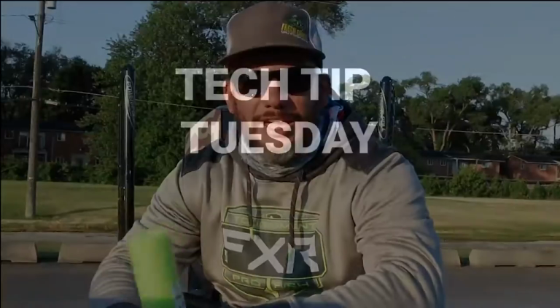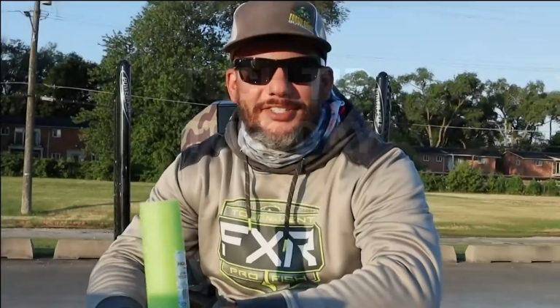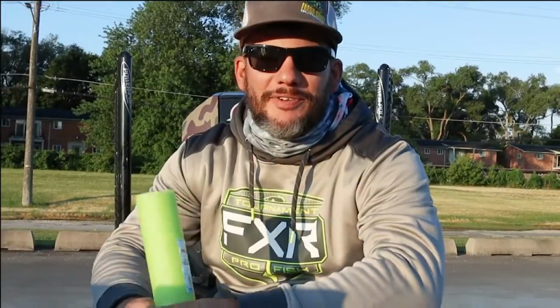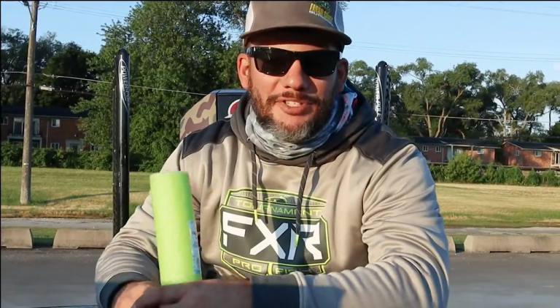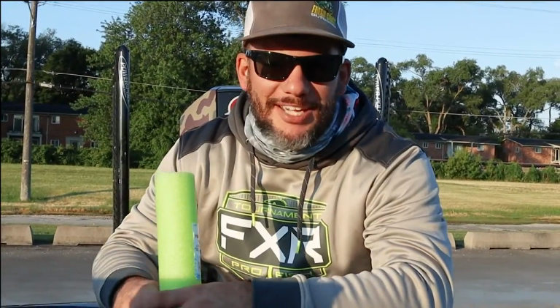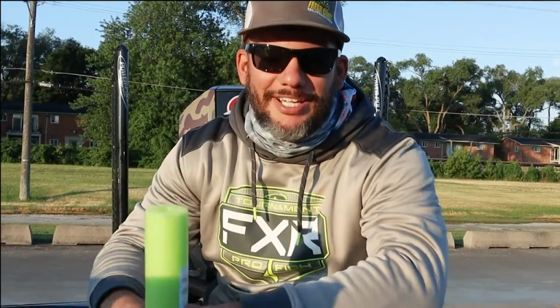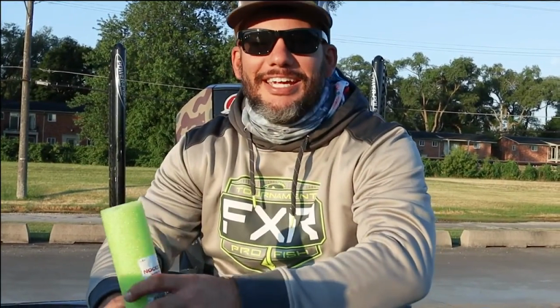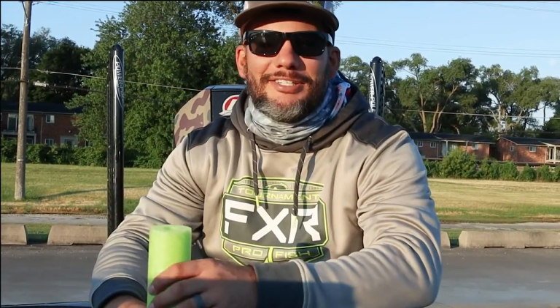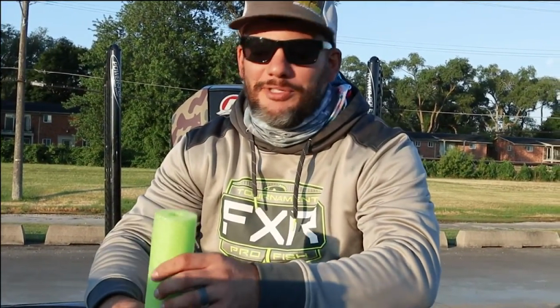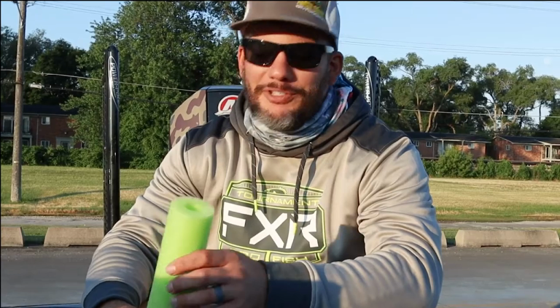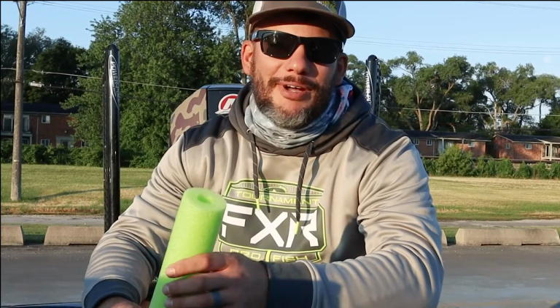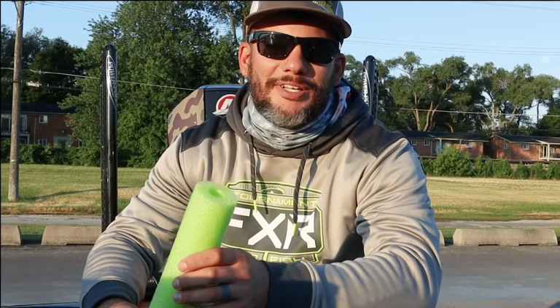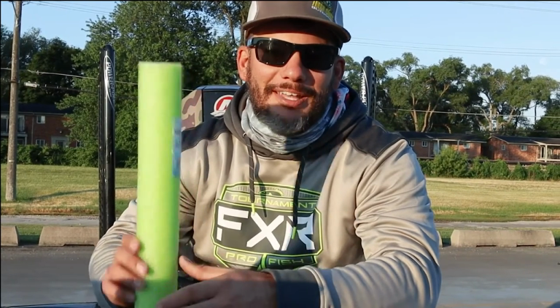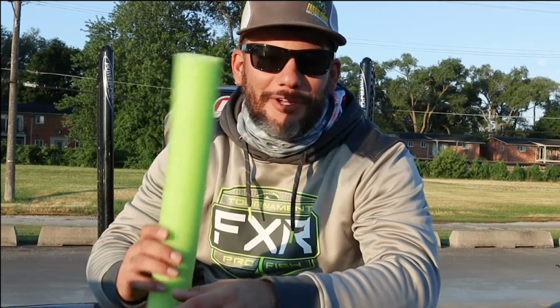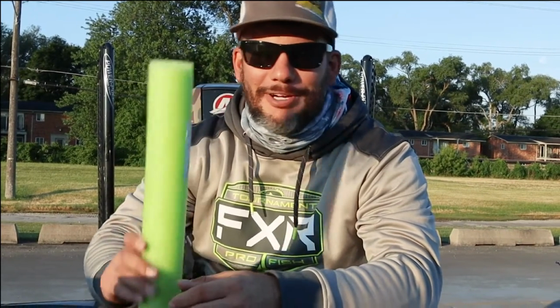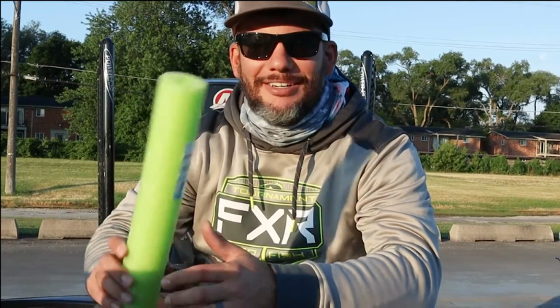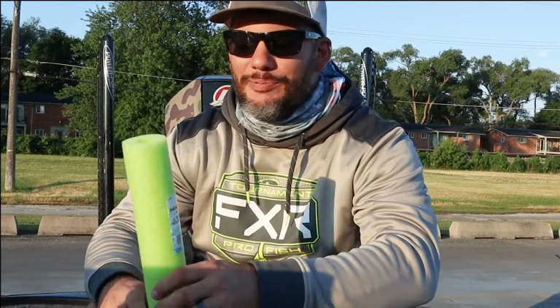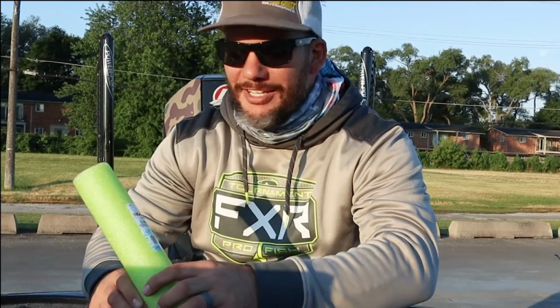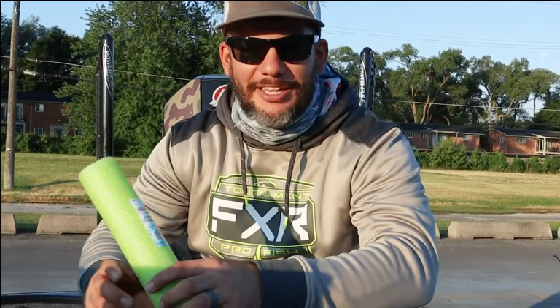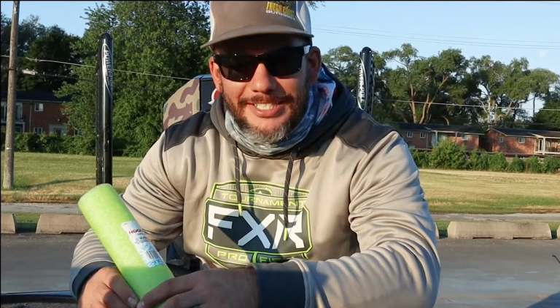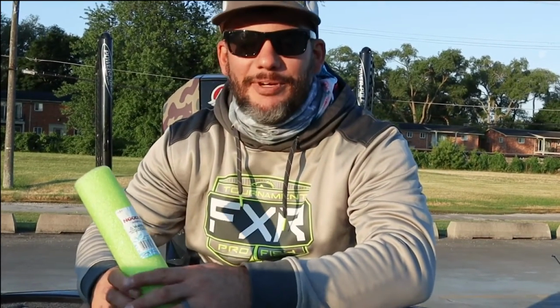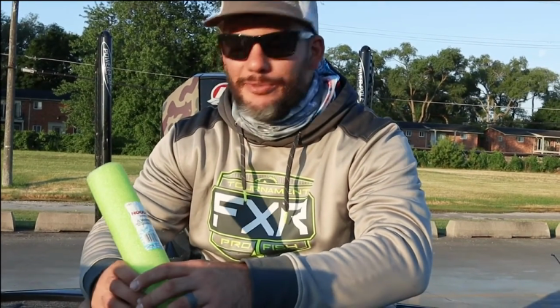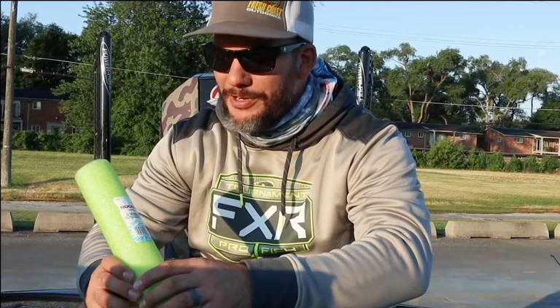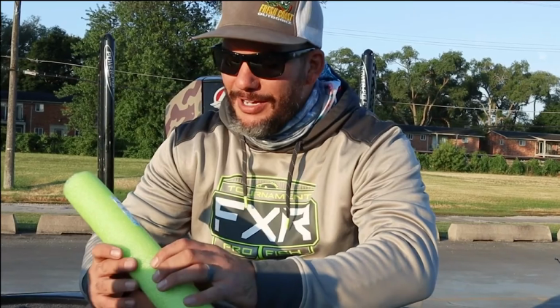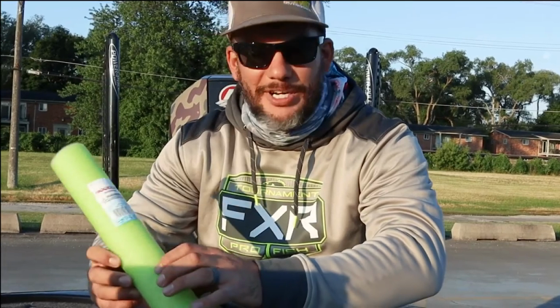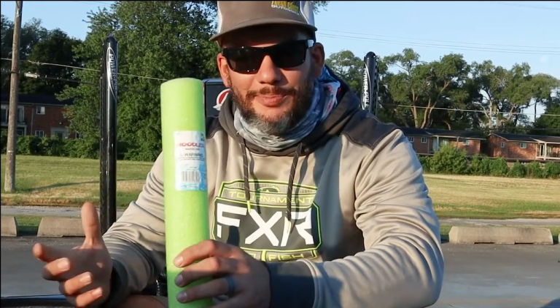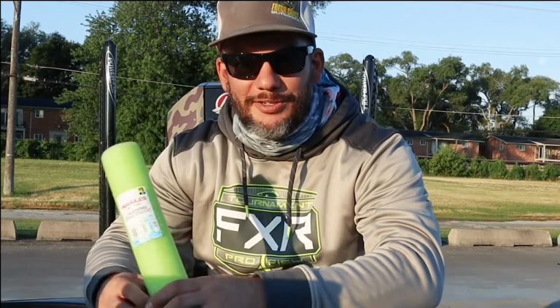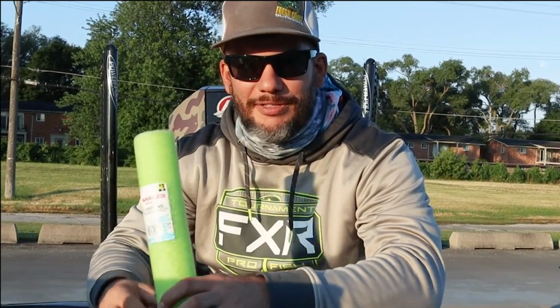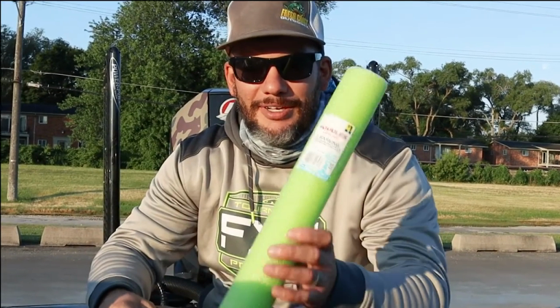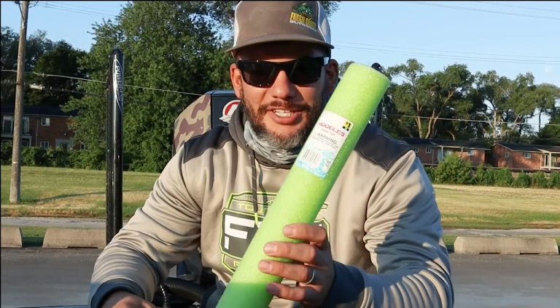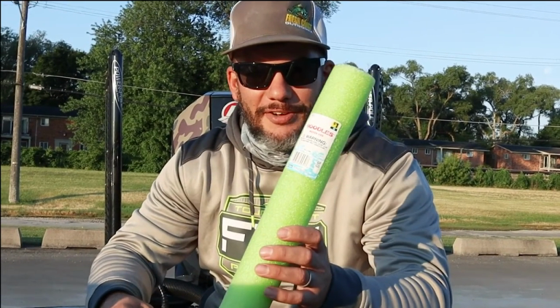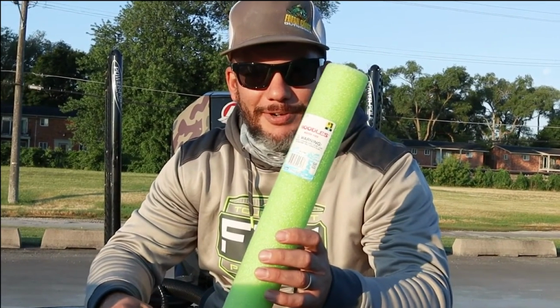Hey you guys, it's James over here with Hamilton Bait and Tackle. Today's Tech Tip Tuesday we are talking about something that may look kind of crazy. You've probably seen it lately on the elites up here on the St. Lawrence River or any of the Champlain tournaments — these guys right here in the live well.